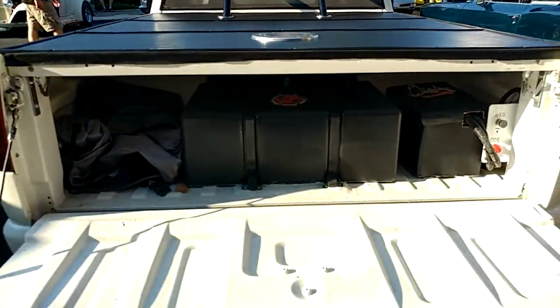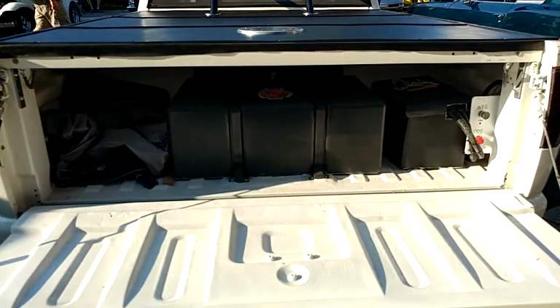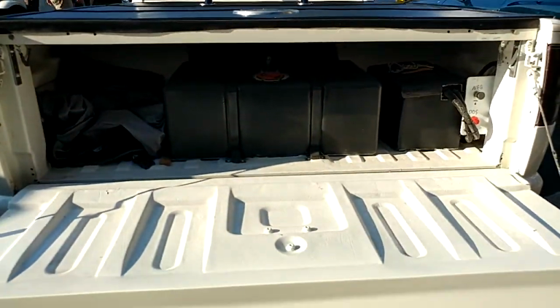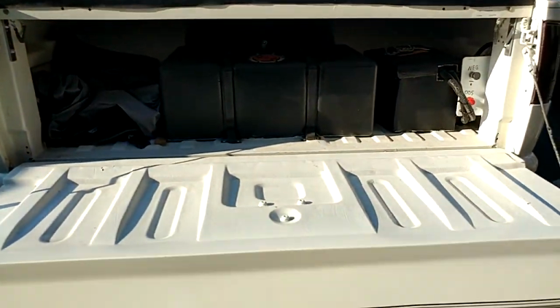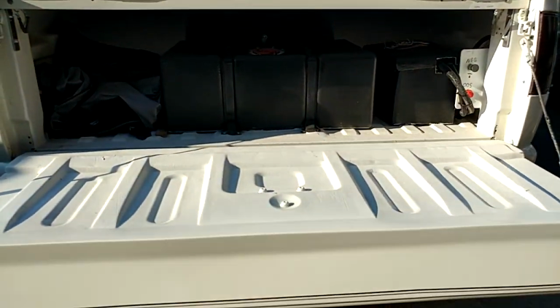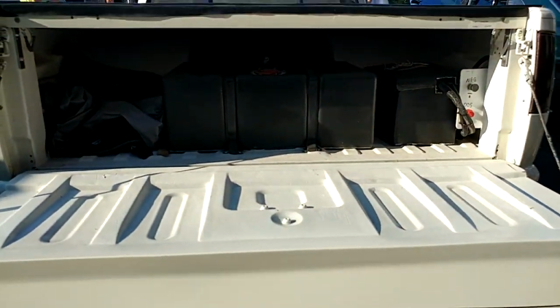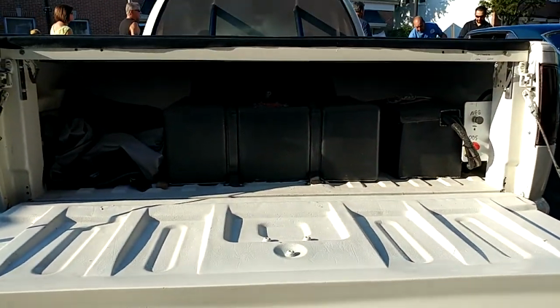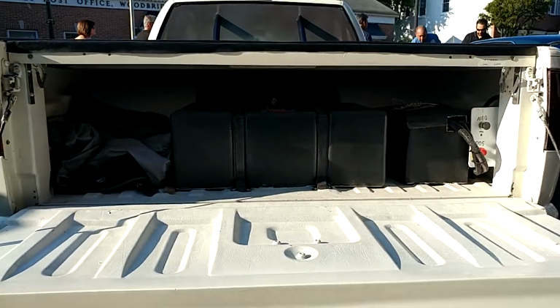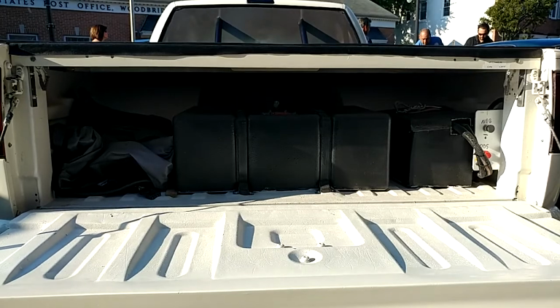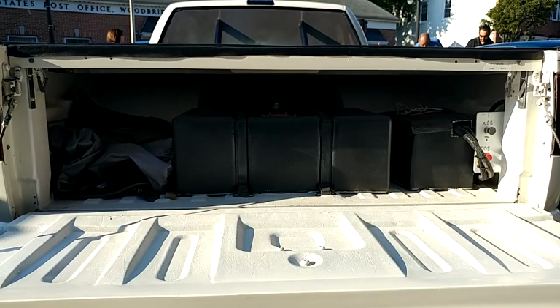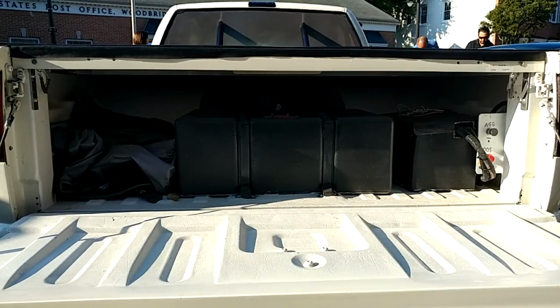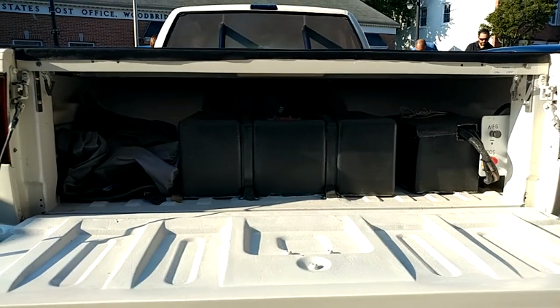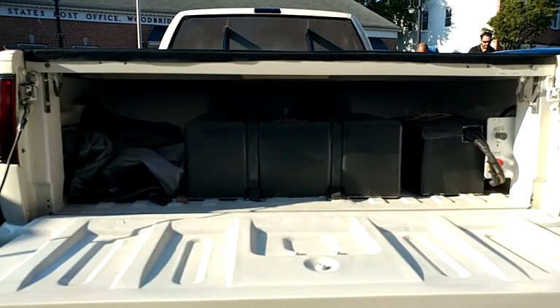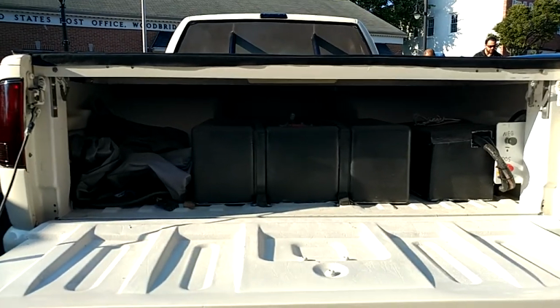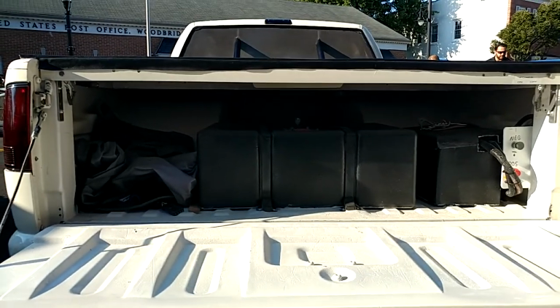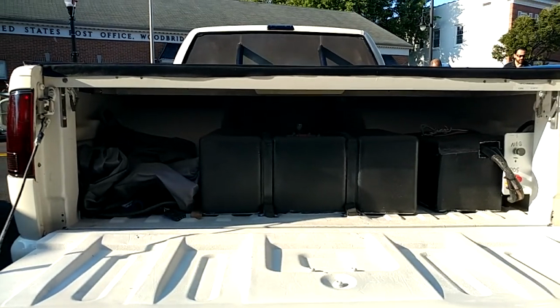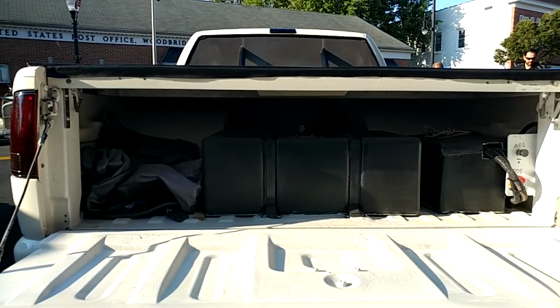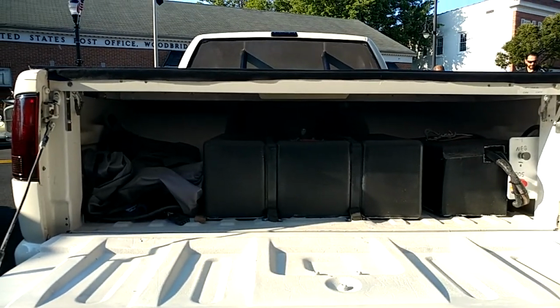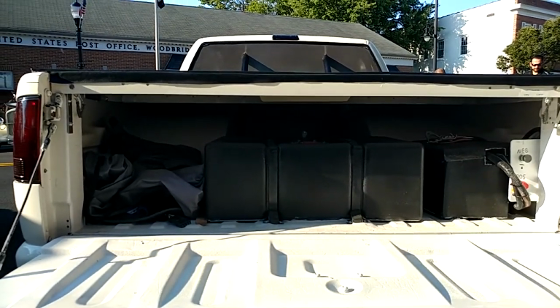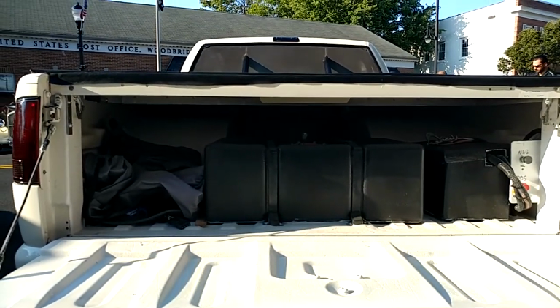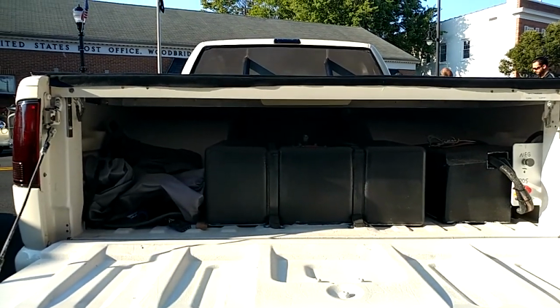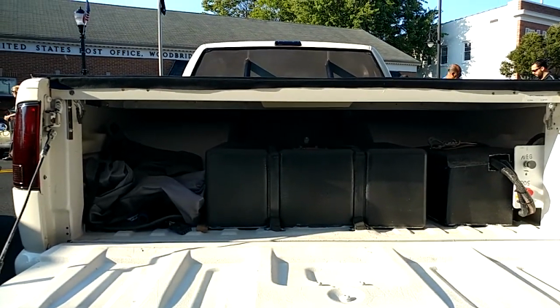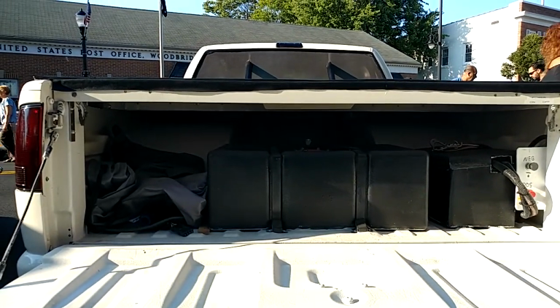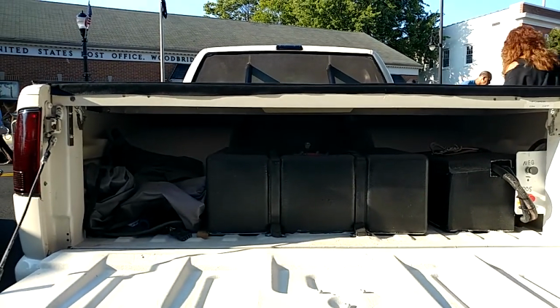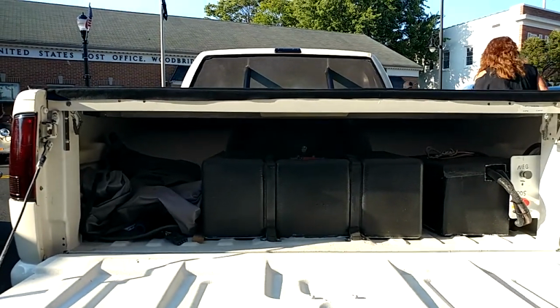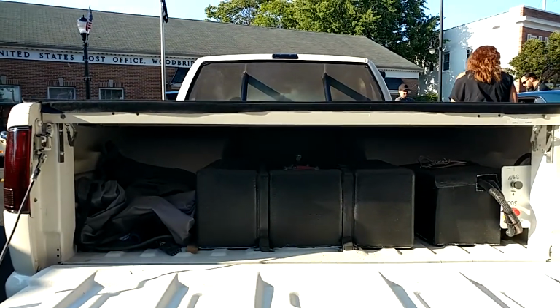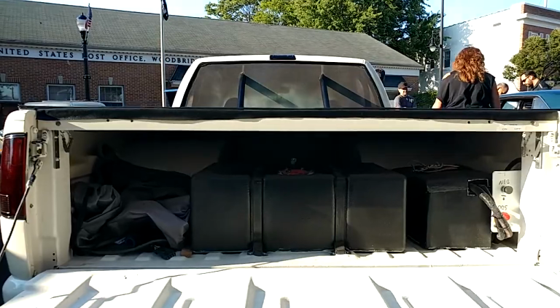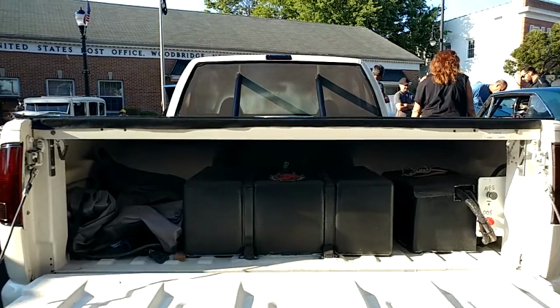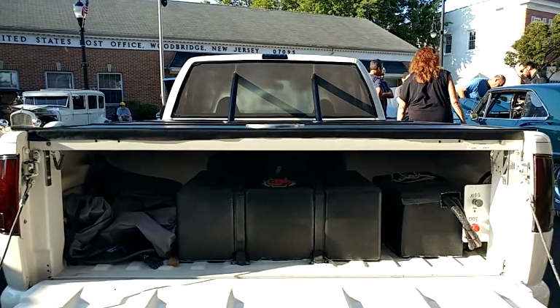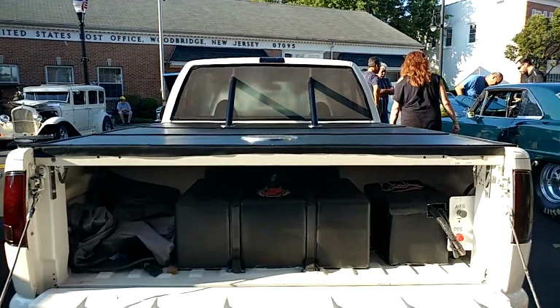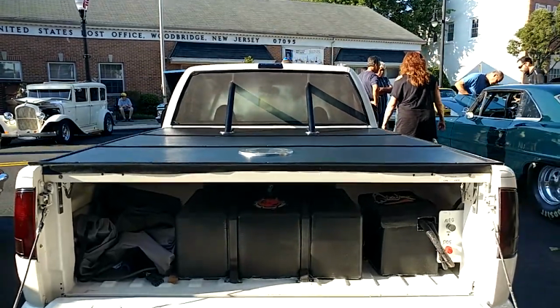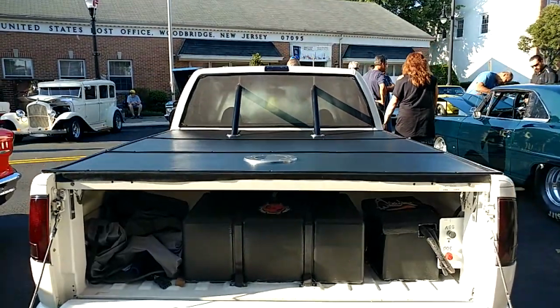And guess what — you're not bringing home any groceries or dead bodies in the back of this. Look how they cut out the wheel wells. Nice.